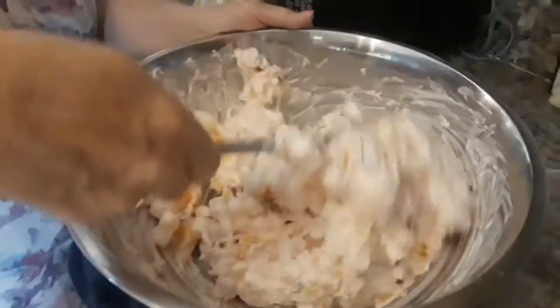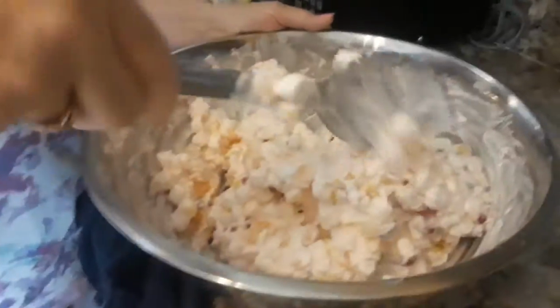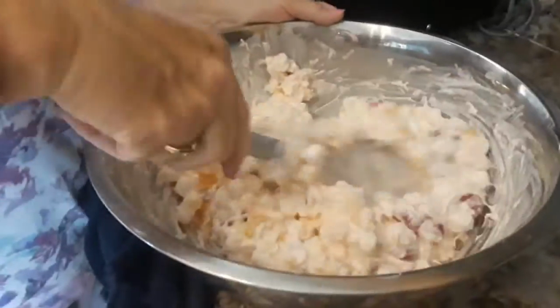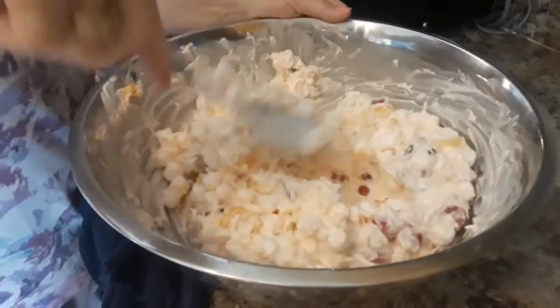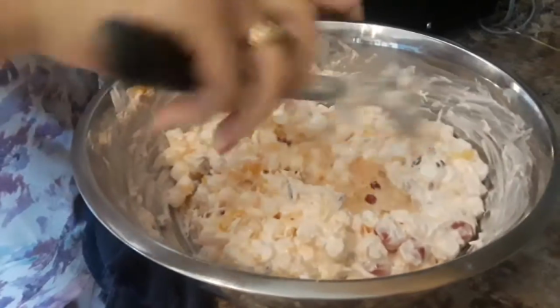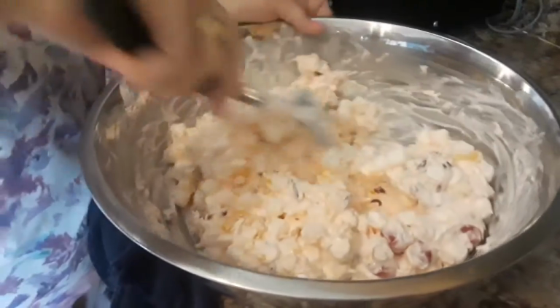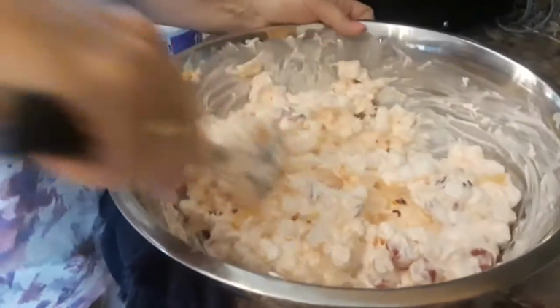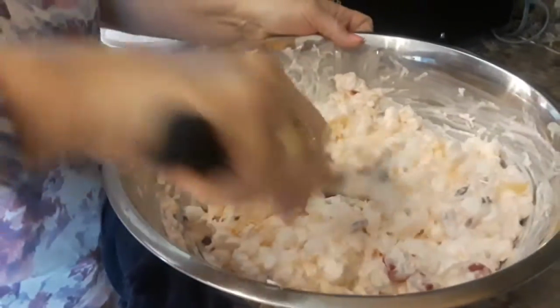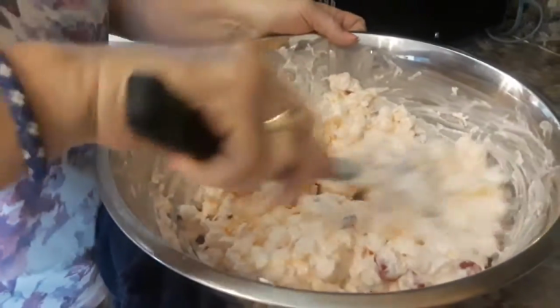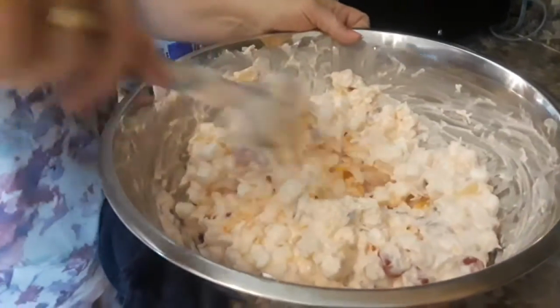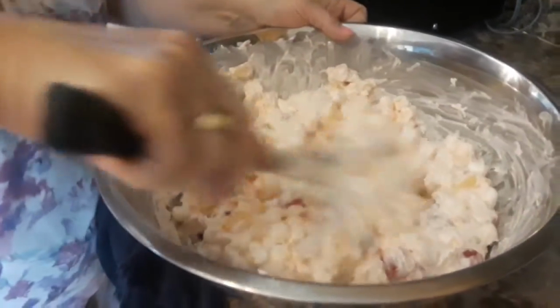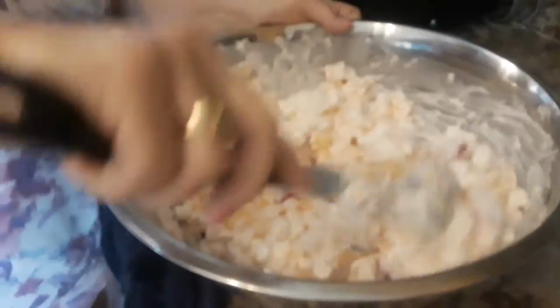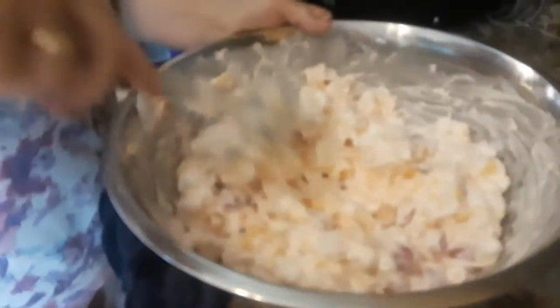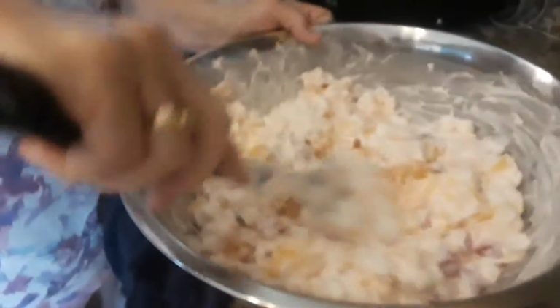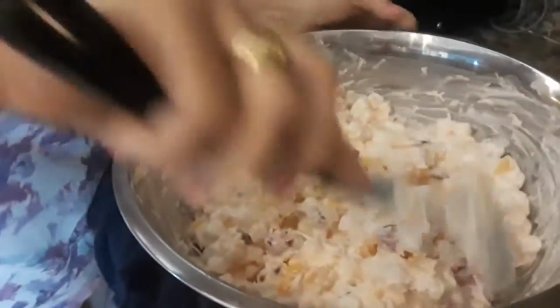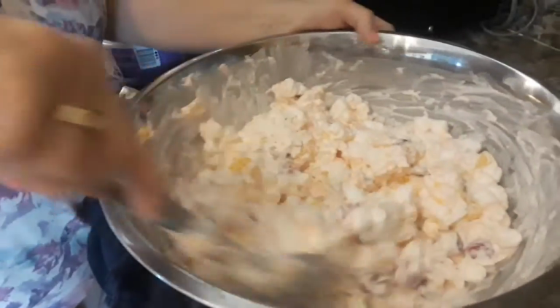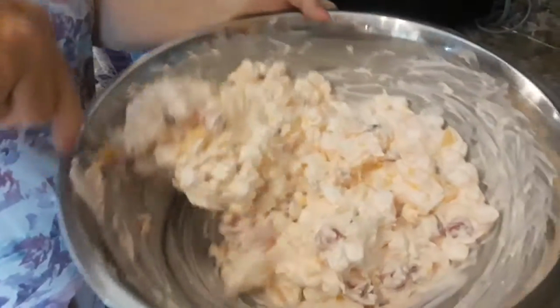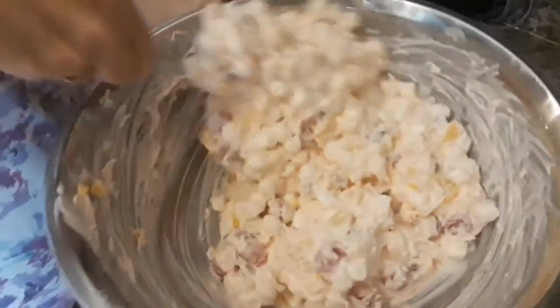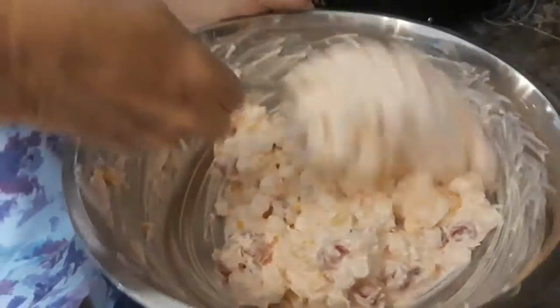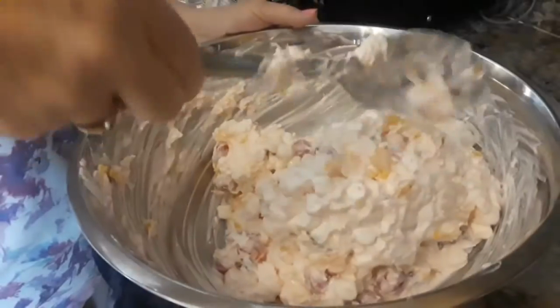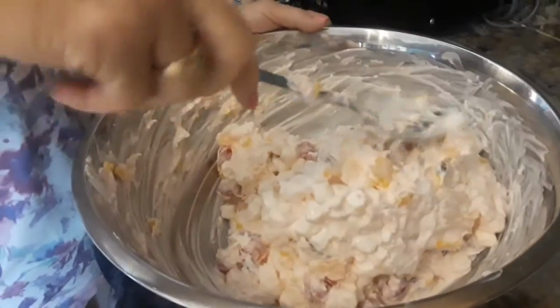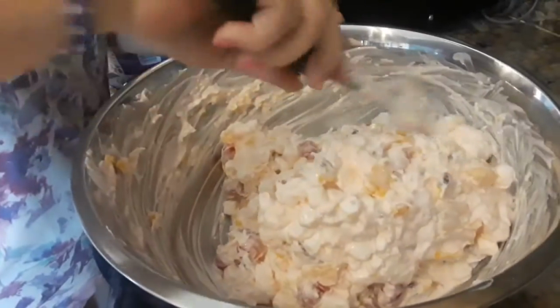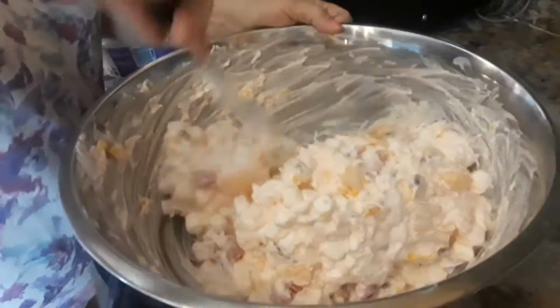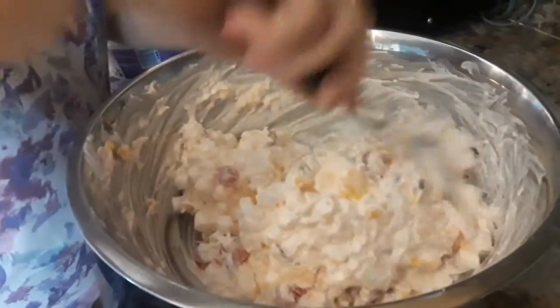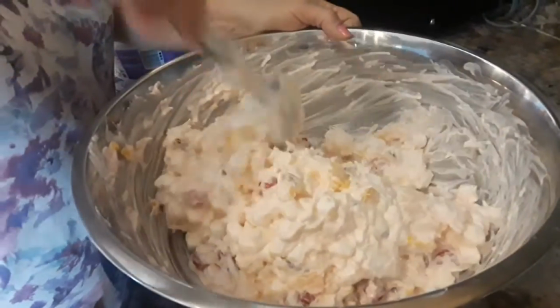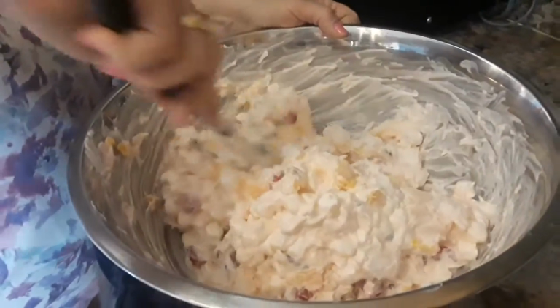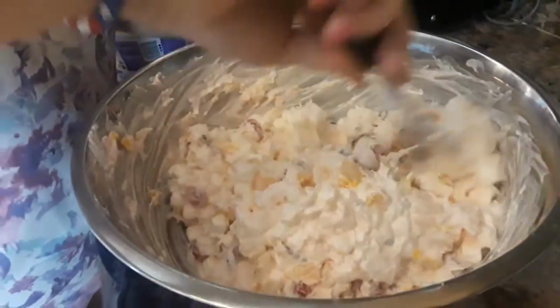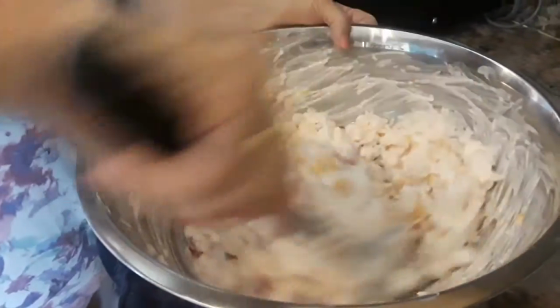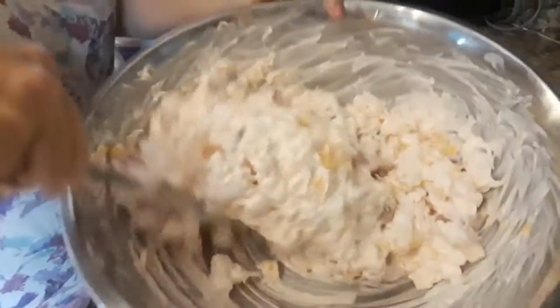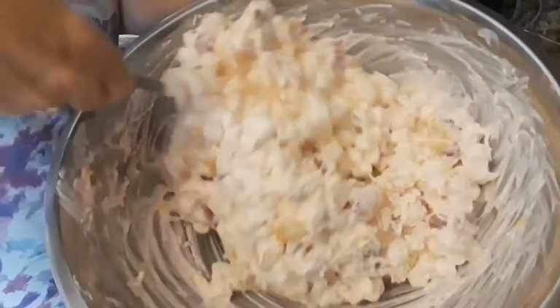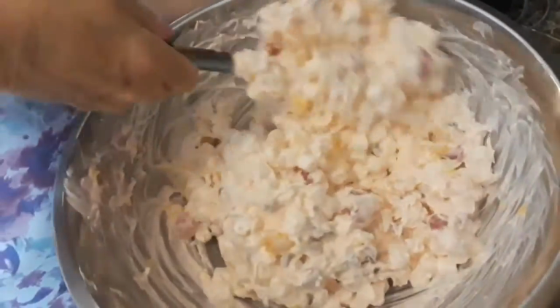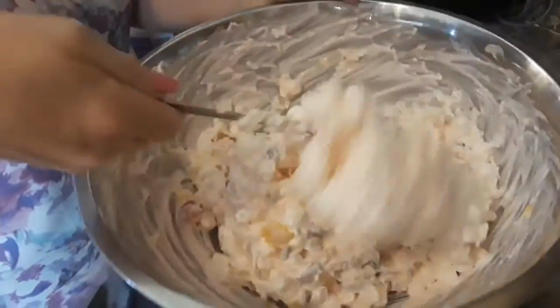Okay, we're going to put this in a smaller bowl and put it in the refrigerator for about an hour or so, let it firm up a little bit more. Sure smells good. I hope you all enjoy it.